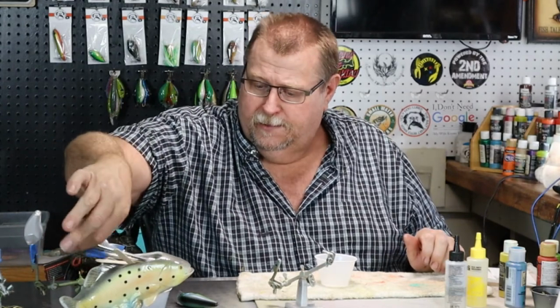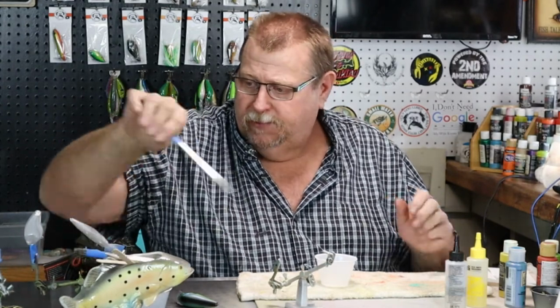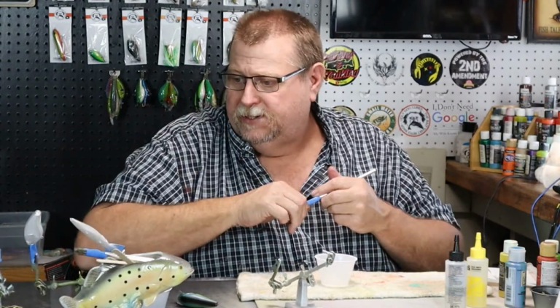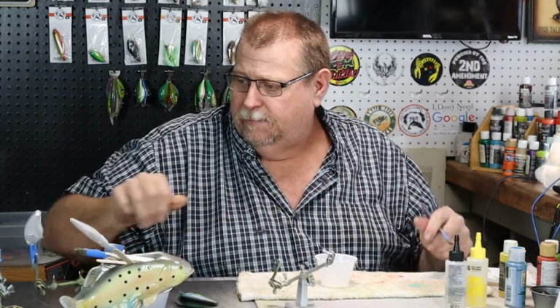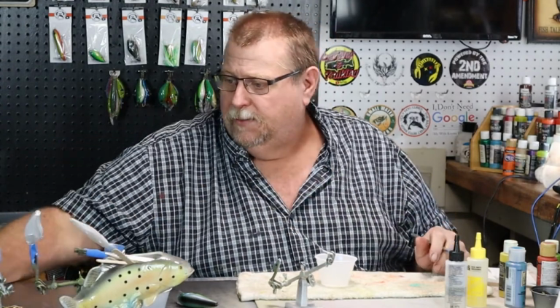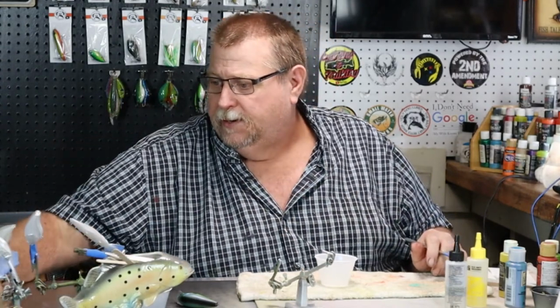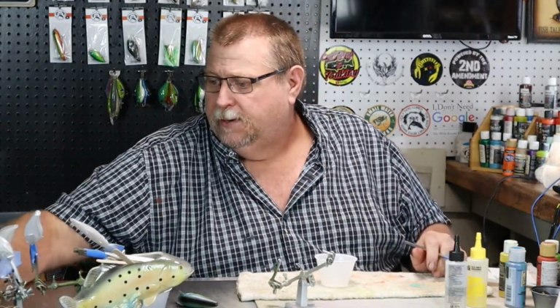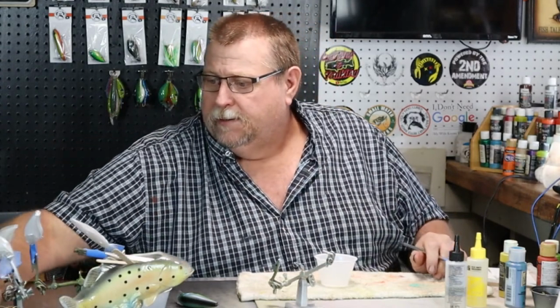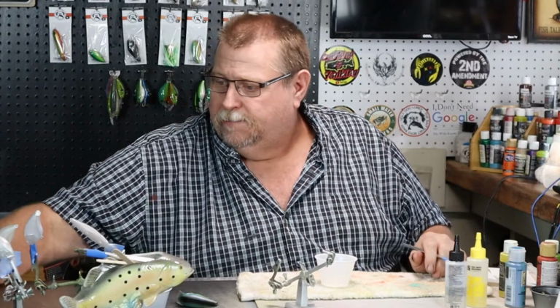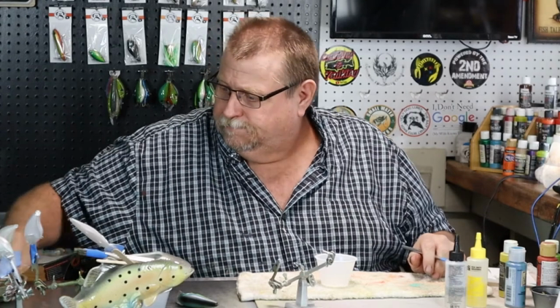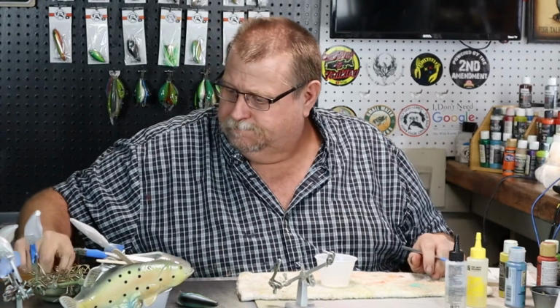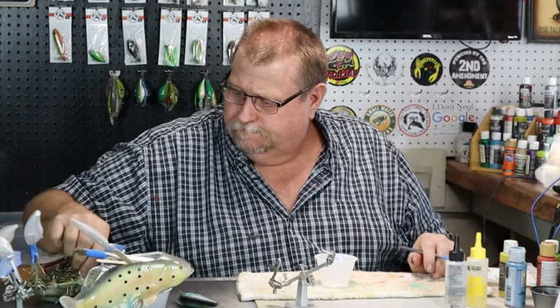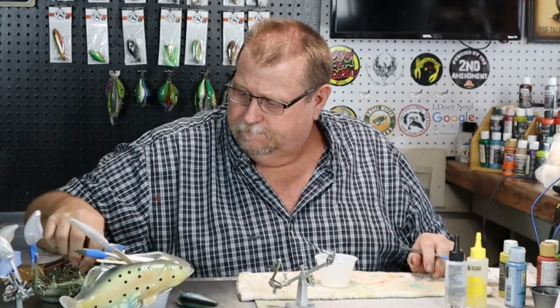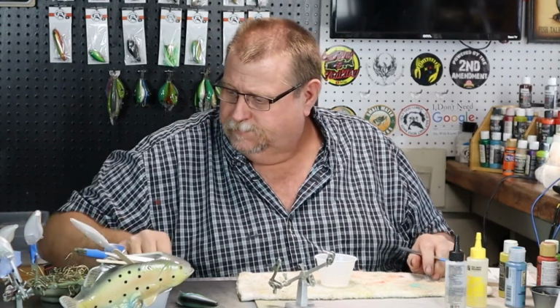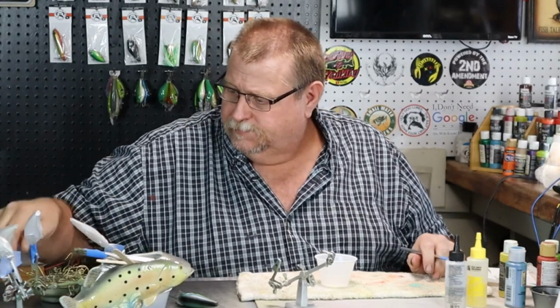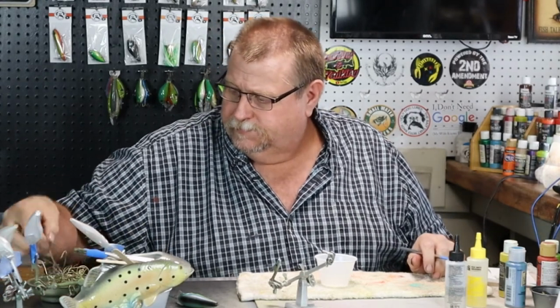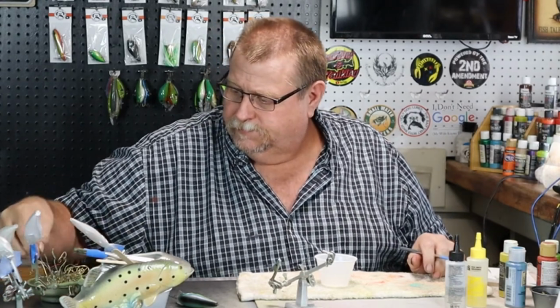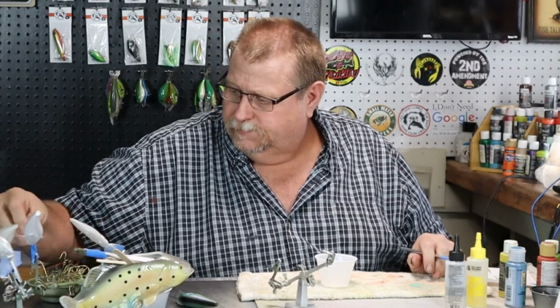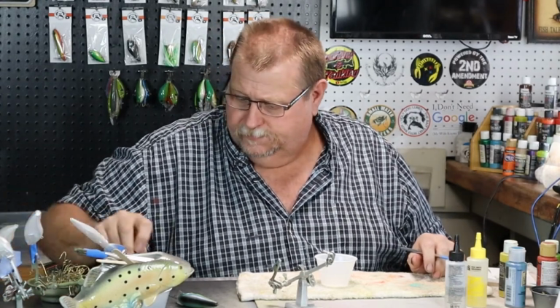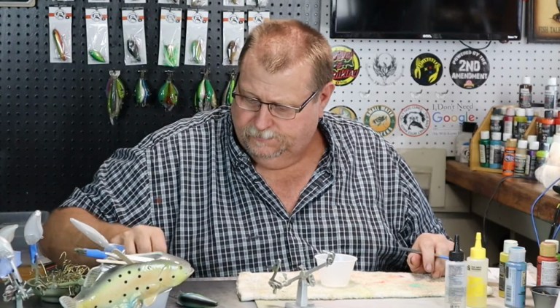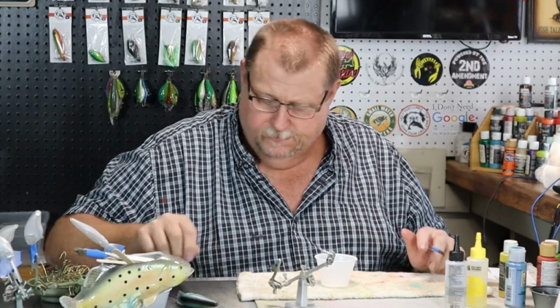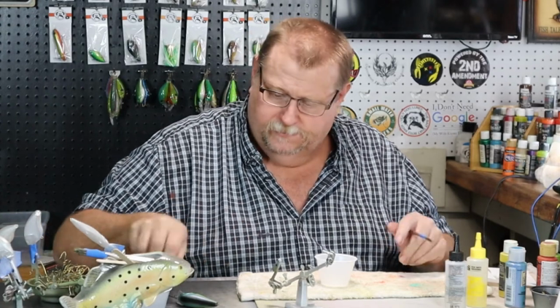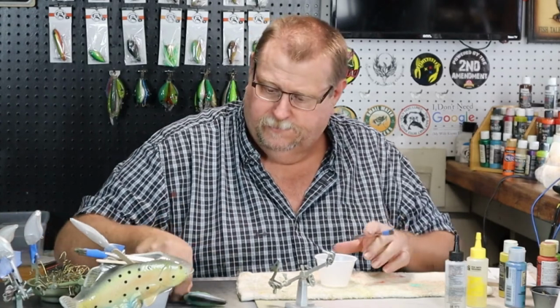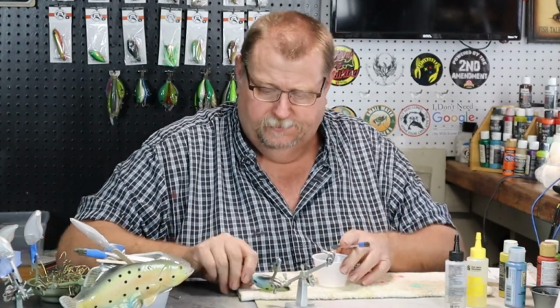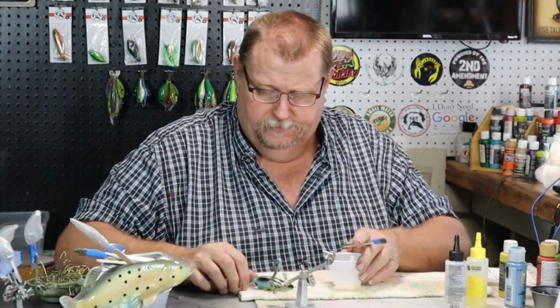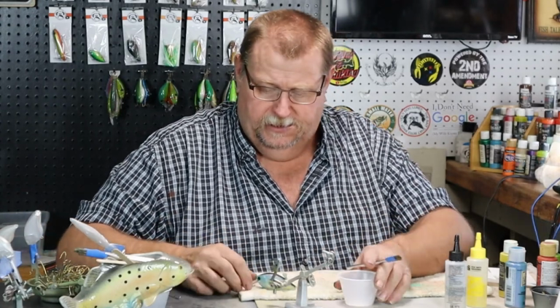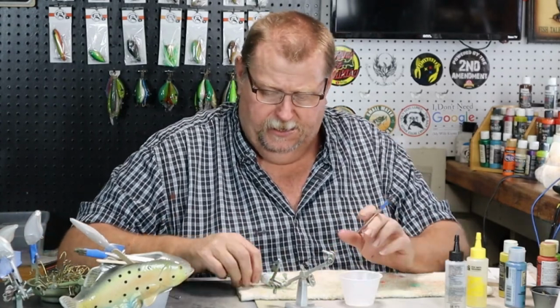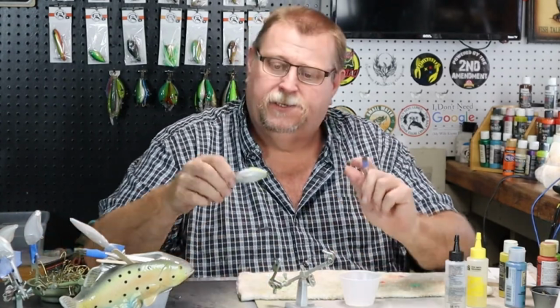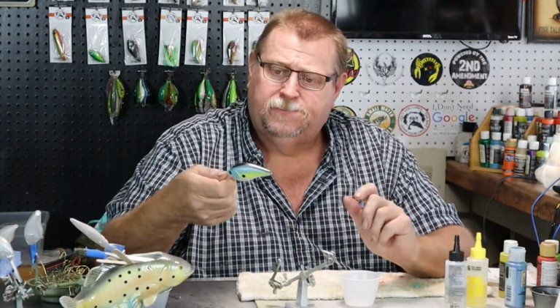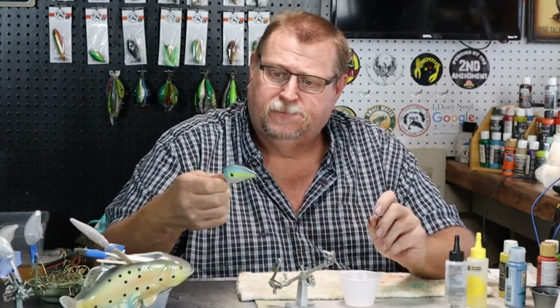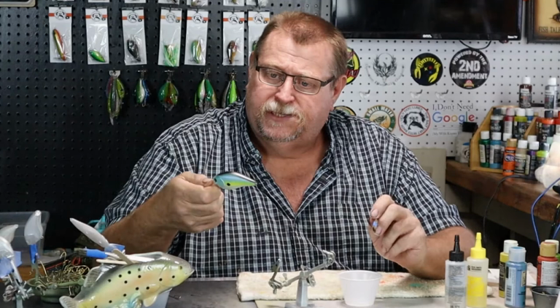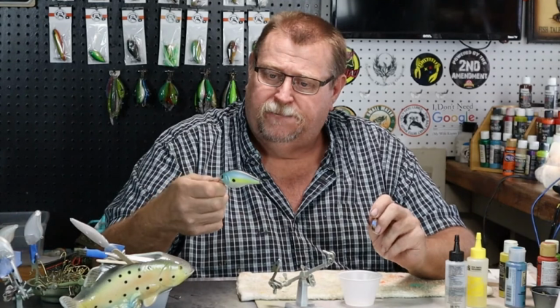Let's put some epoxy on this bad boy. See it shifting? That color shift is really coming through beautifully.